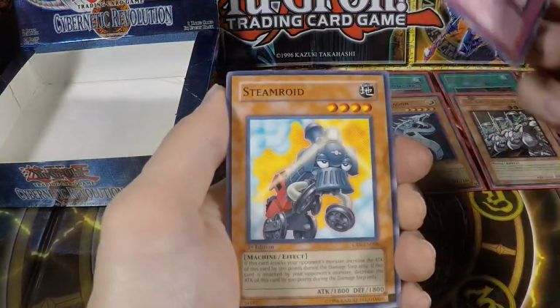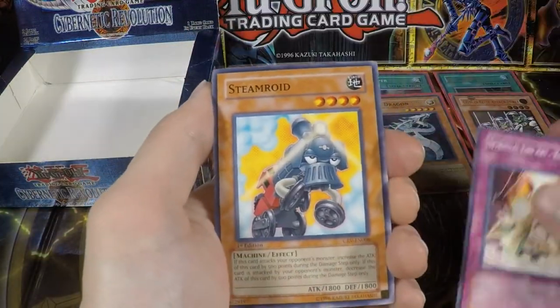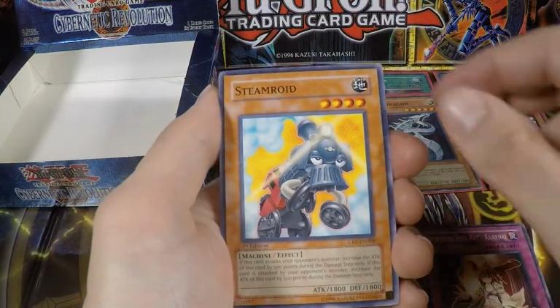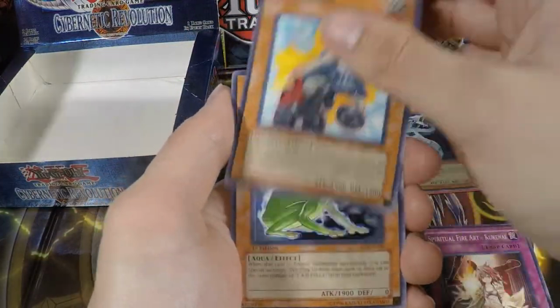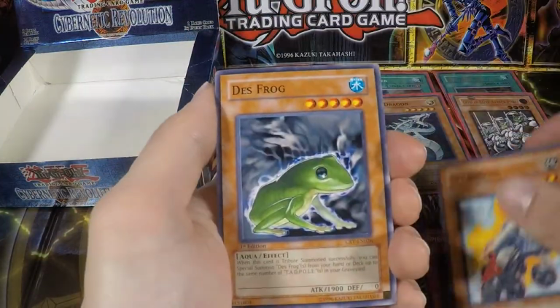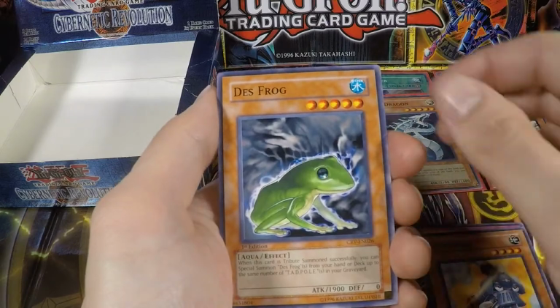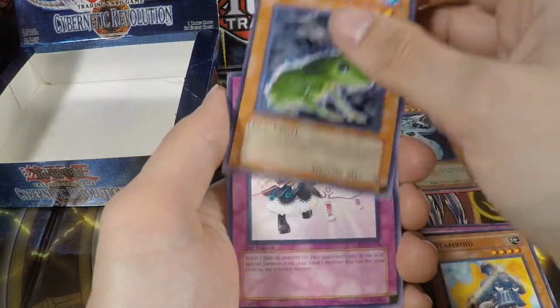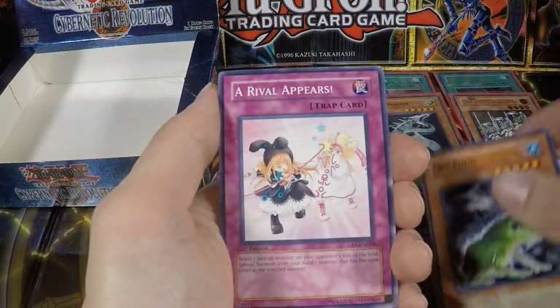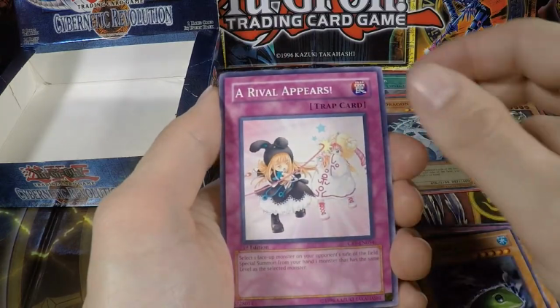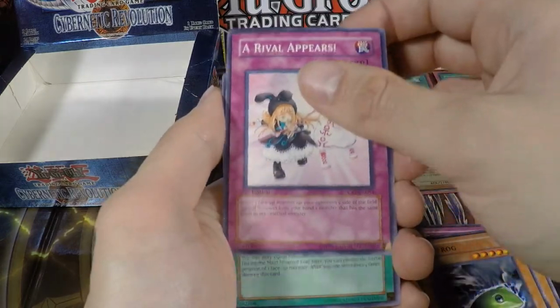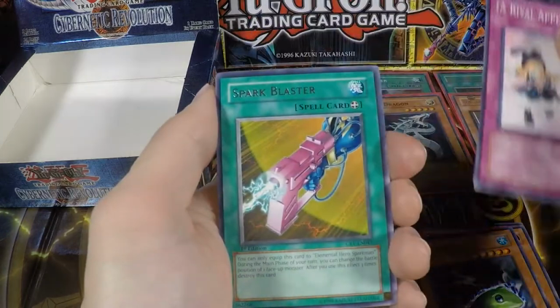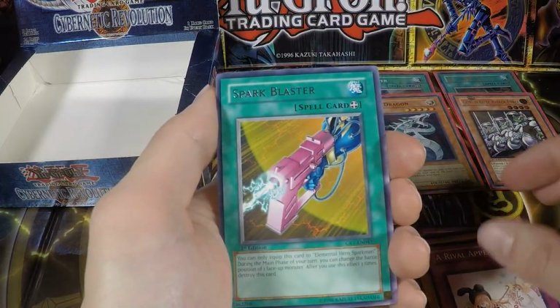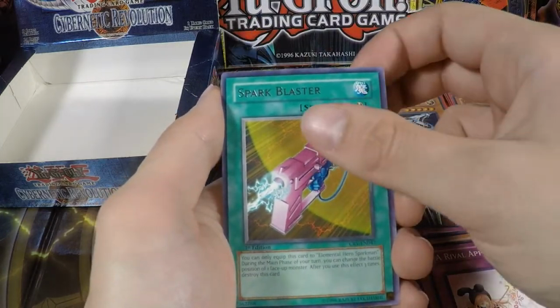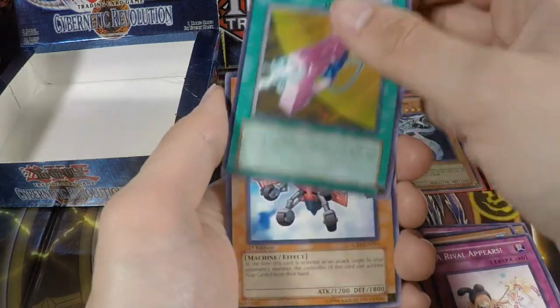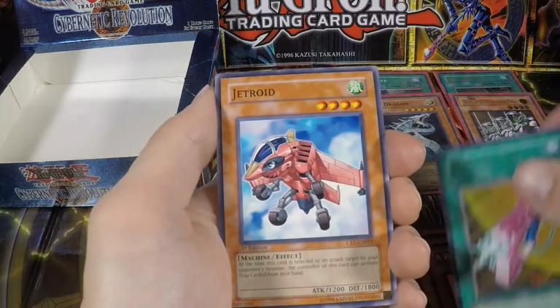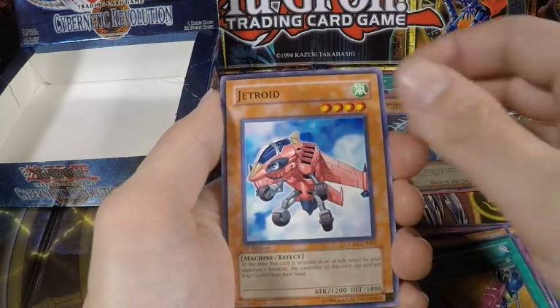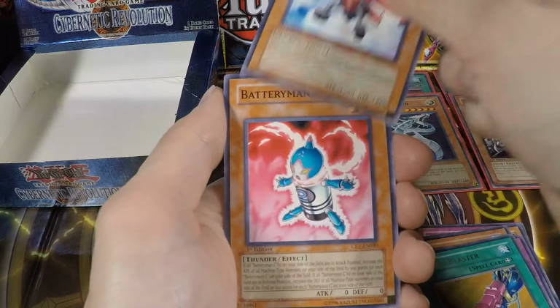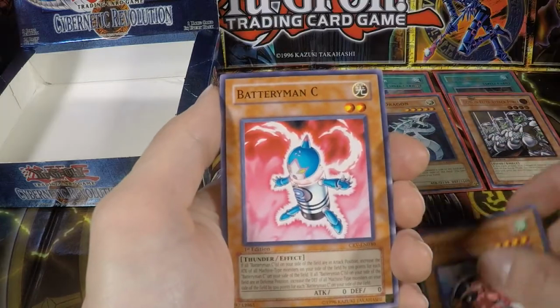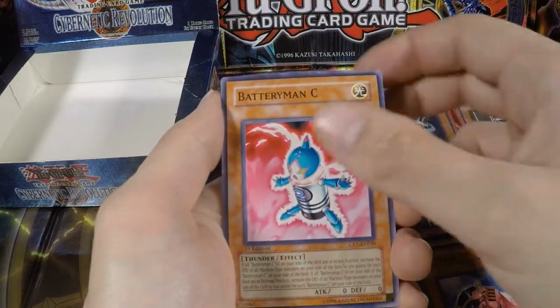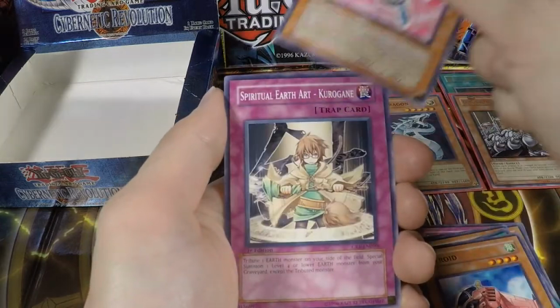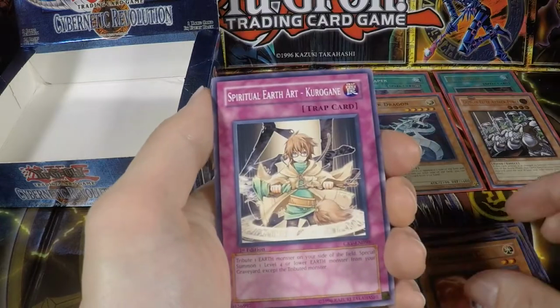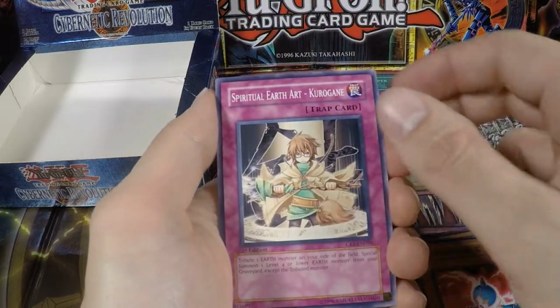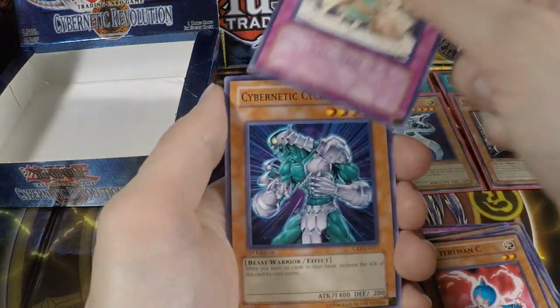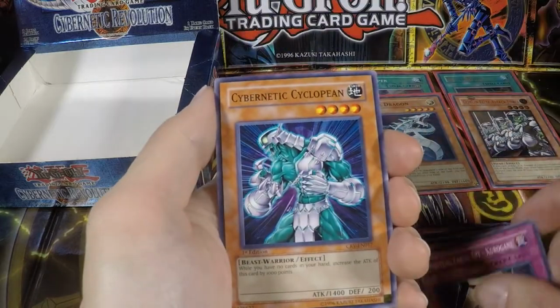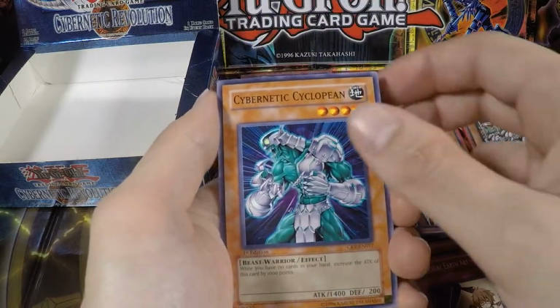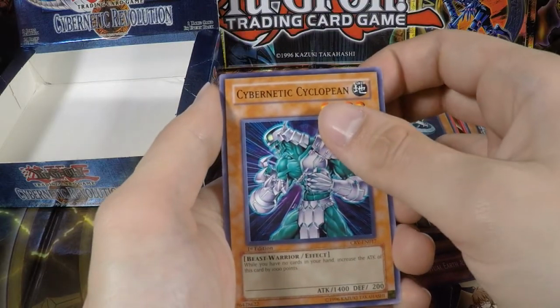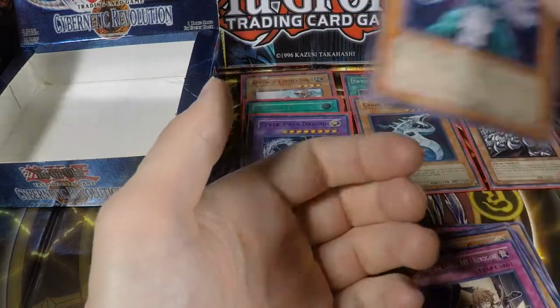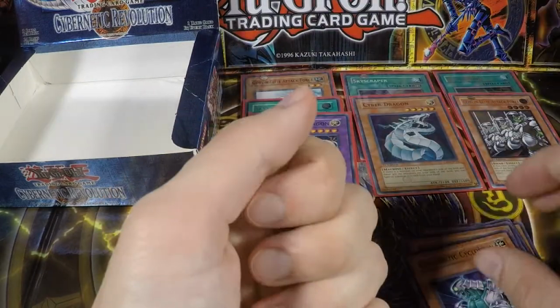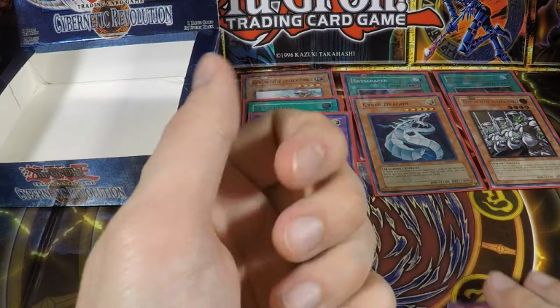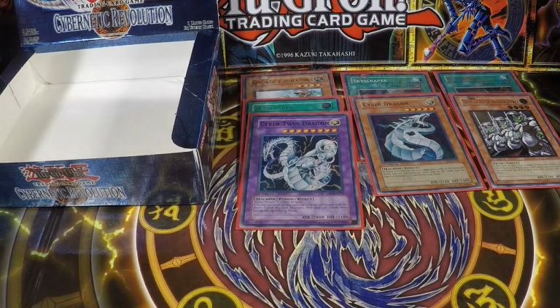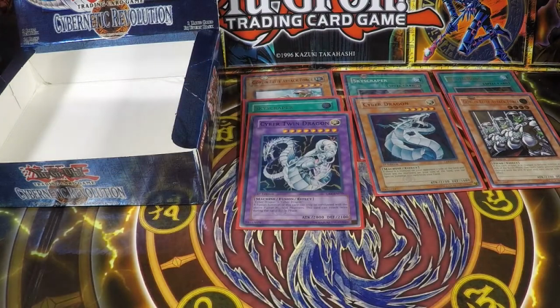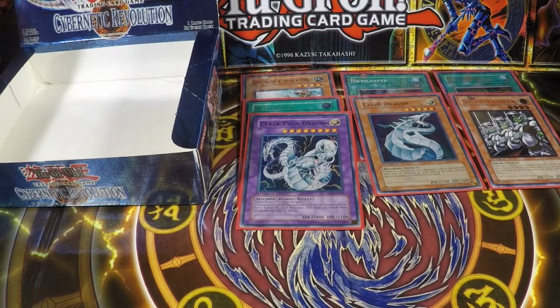Another Kurunai, Steamroid, Death Frog, Arrival Appears, another Shock Blaster, Jetroid, Batteryman C, Kurogani, and Cybernetic Cyclopeen. Yeah, so that's it for the box.